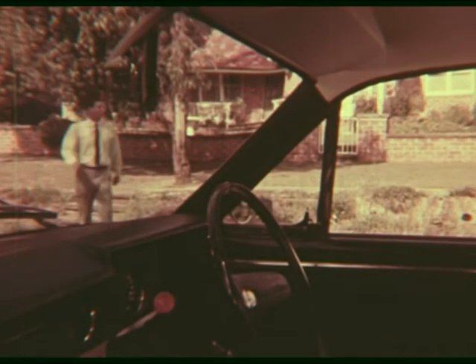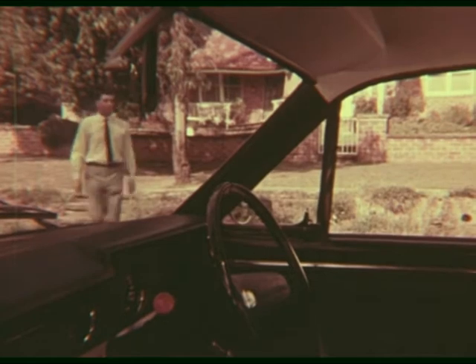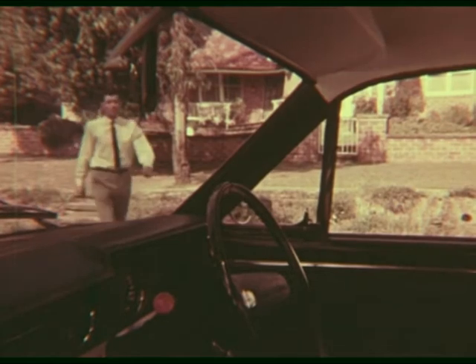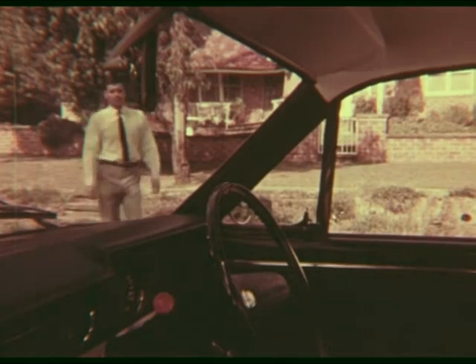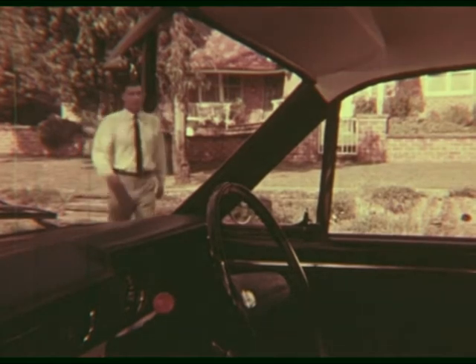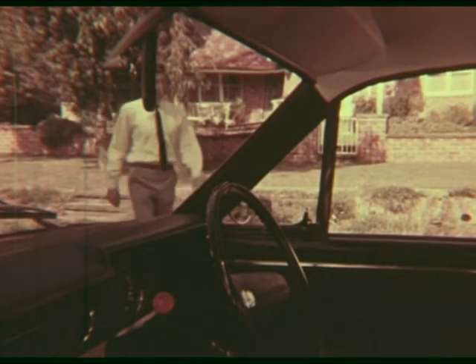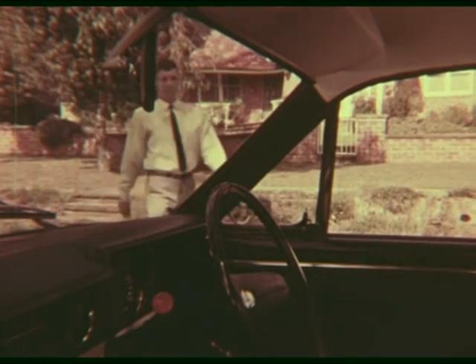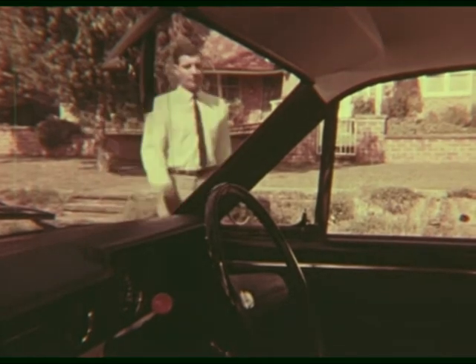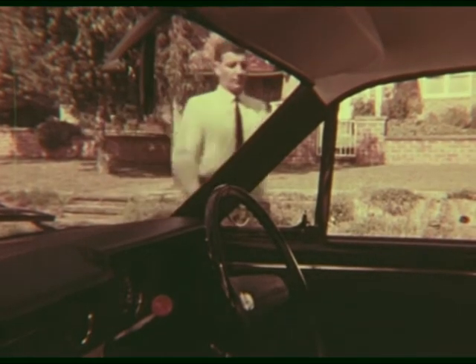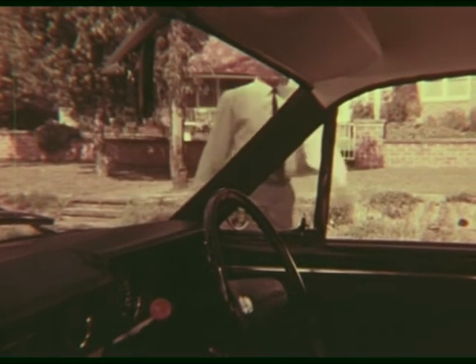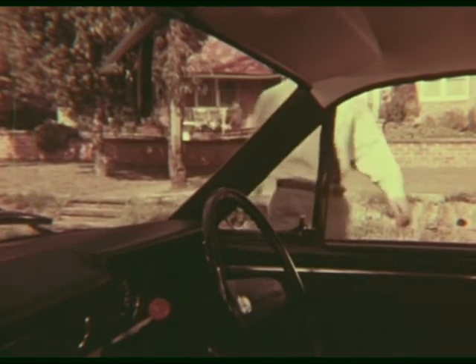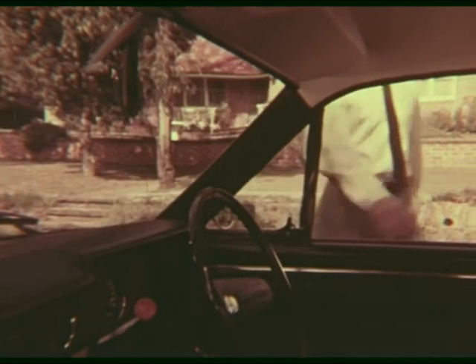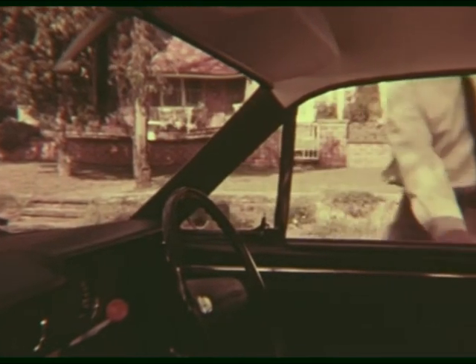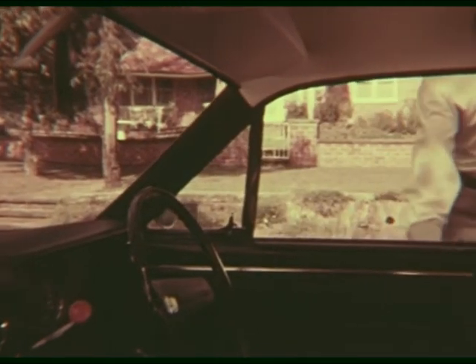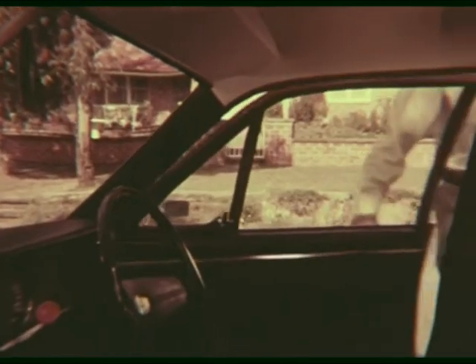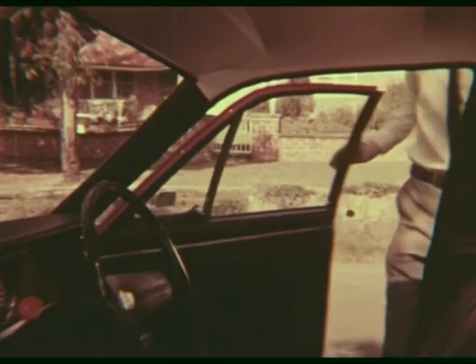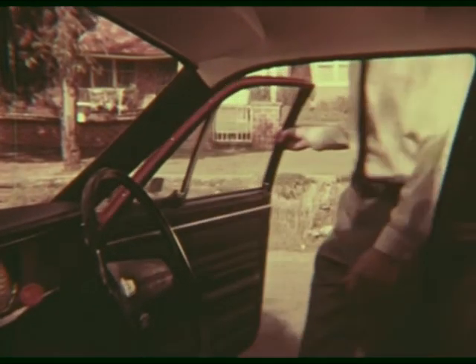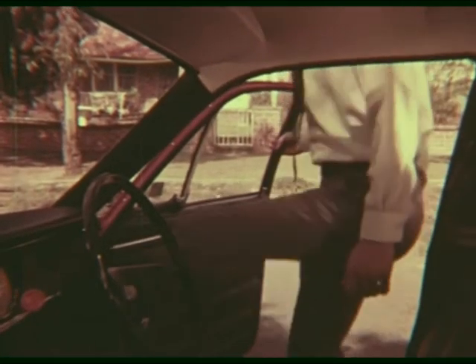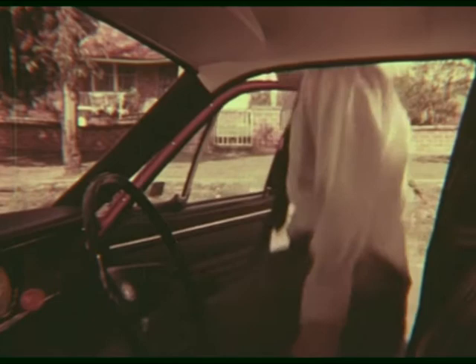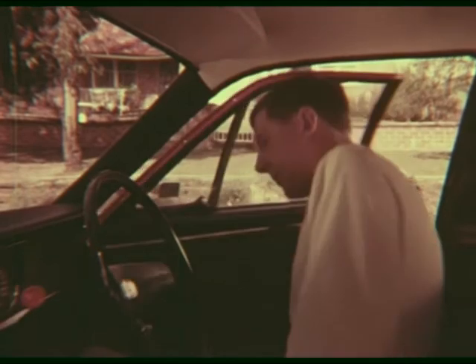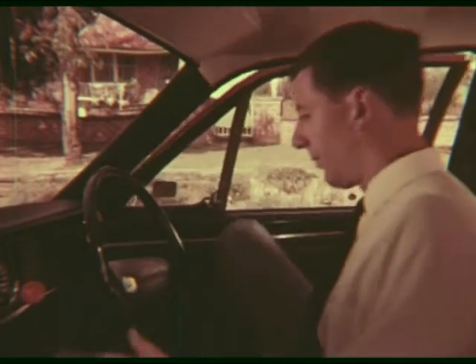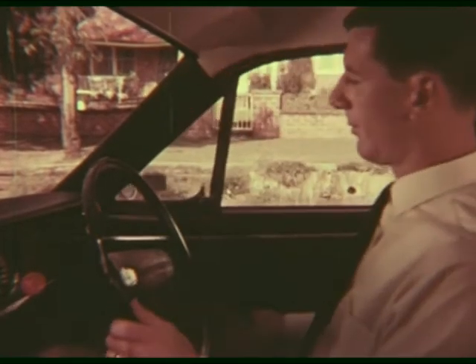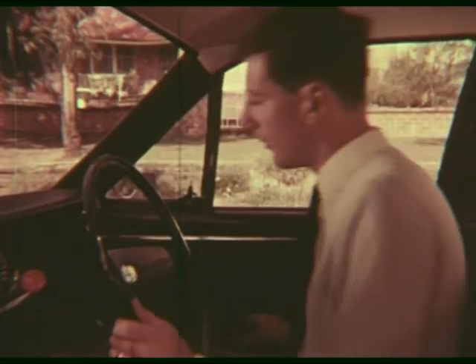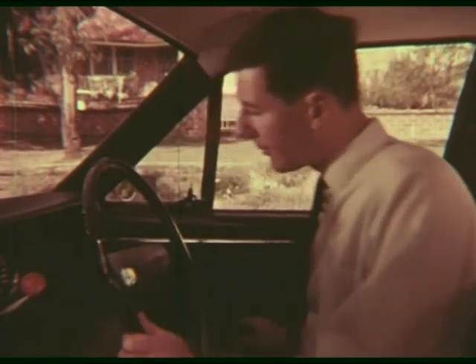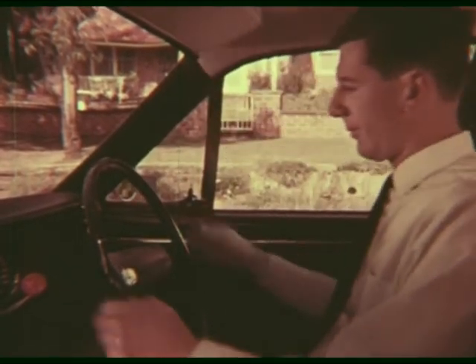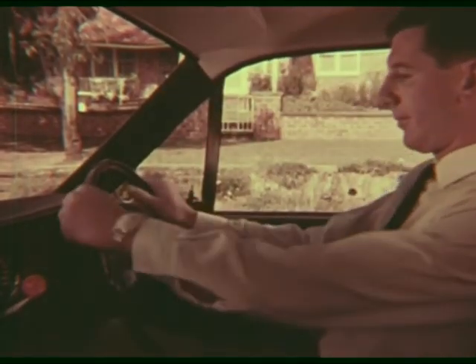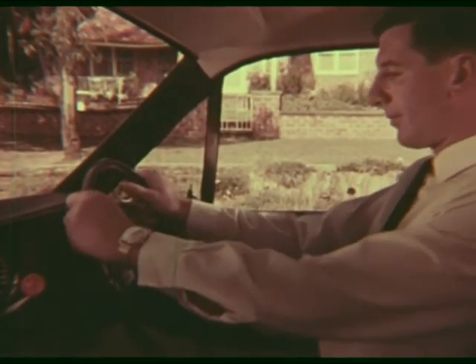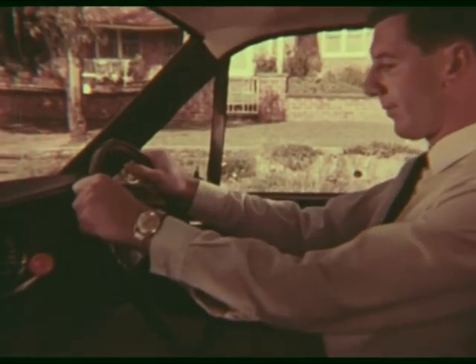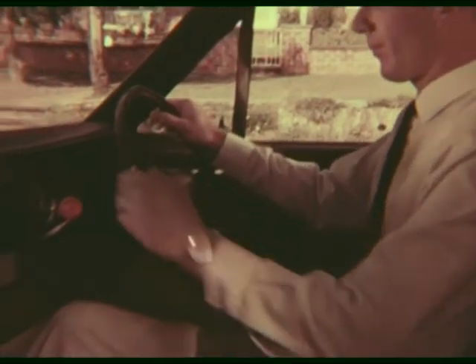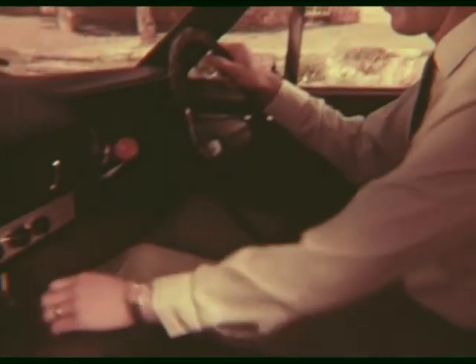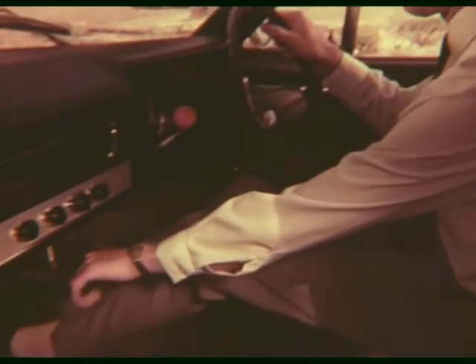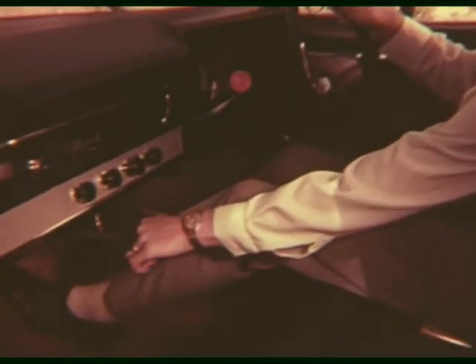Several practice sessions may be necessary before a new driver feels thoroughly confident about clutch and accelerator control. Each session should begin with the full routine of checking, as we have seen.